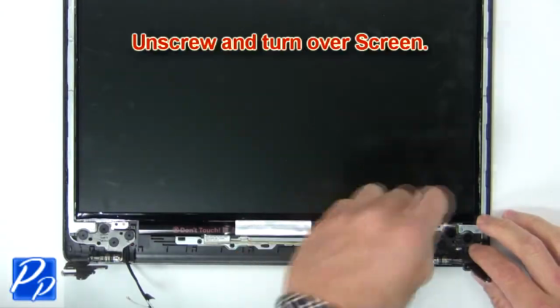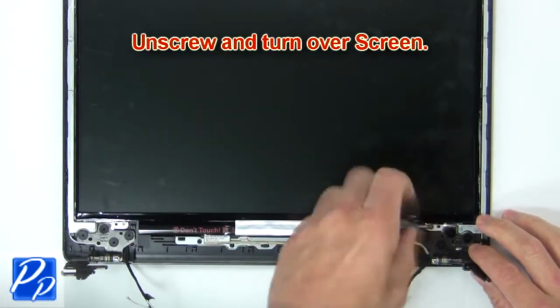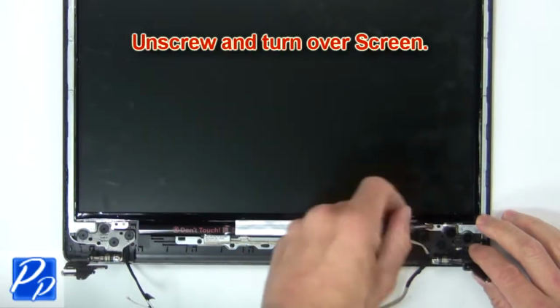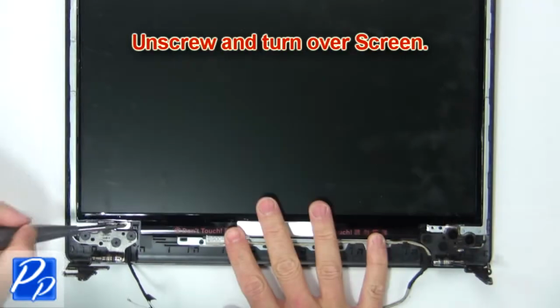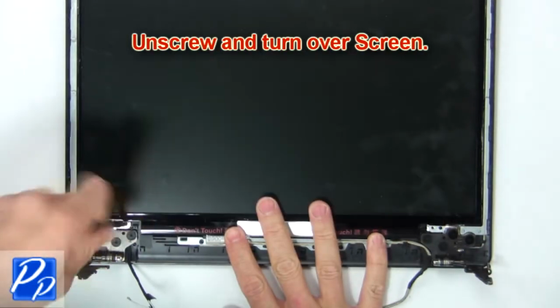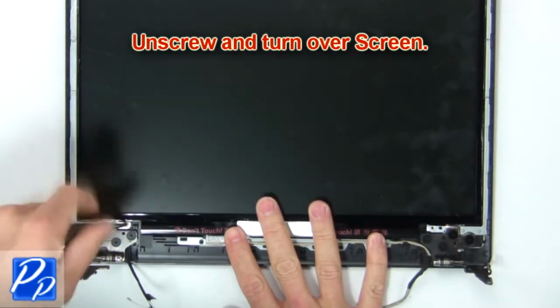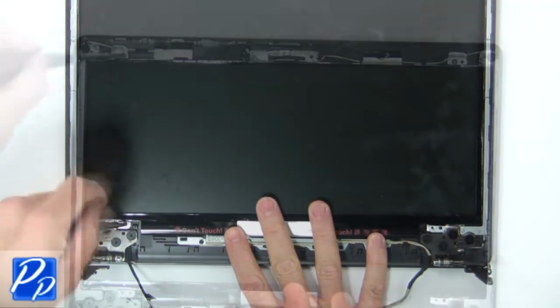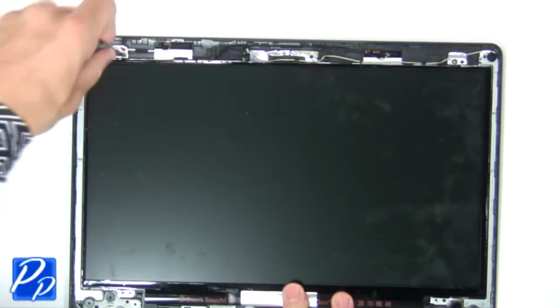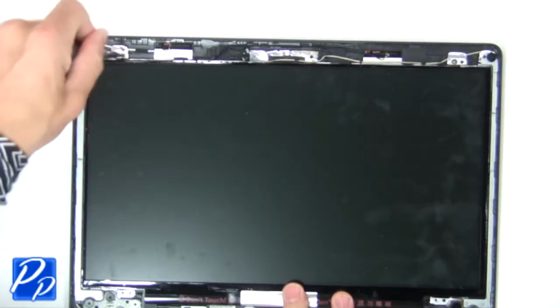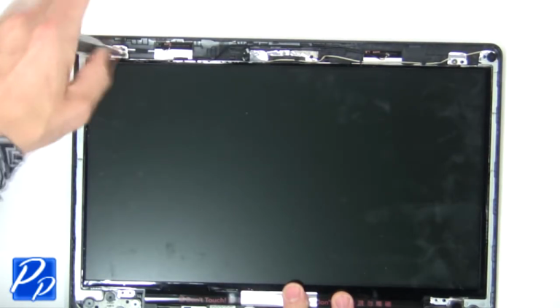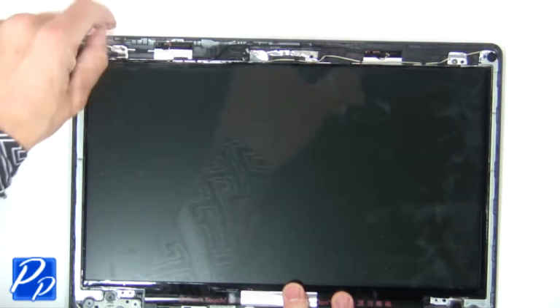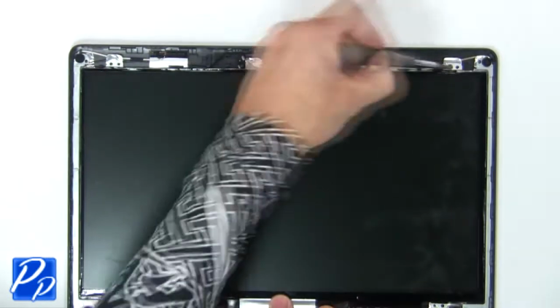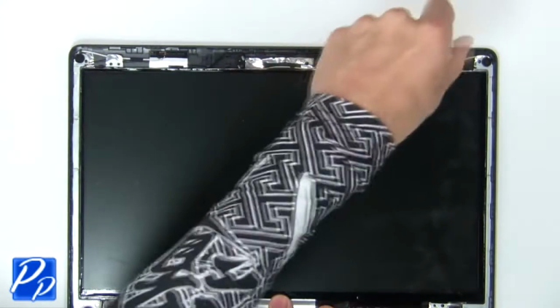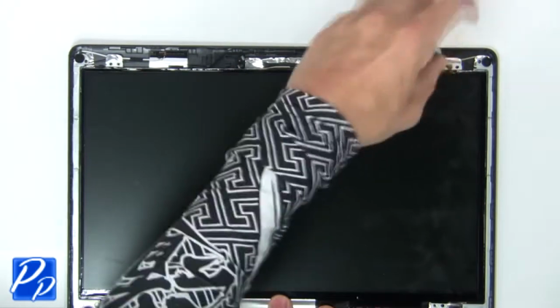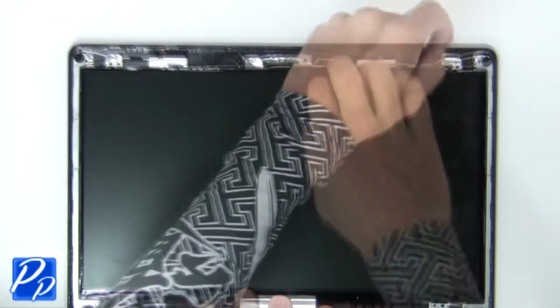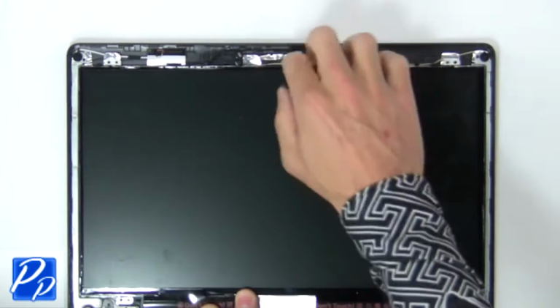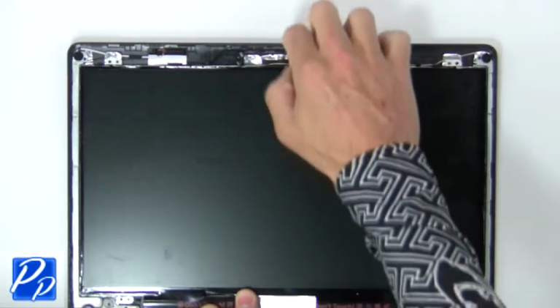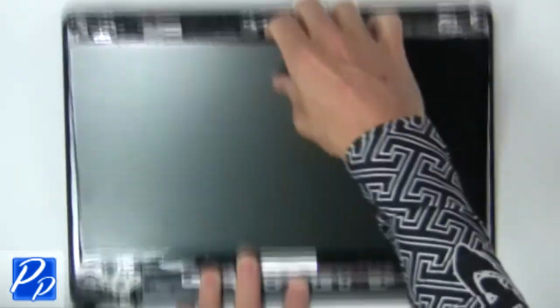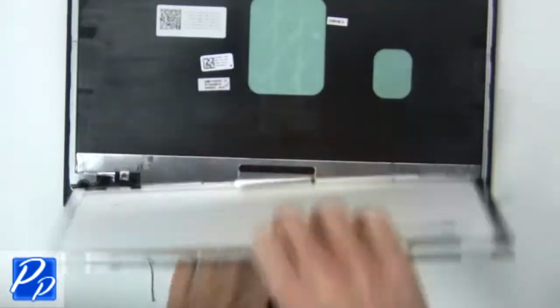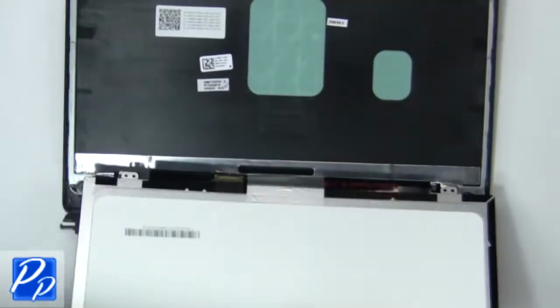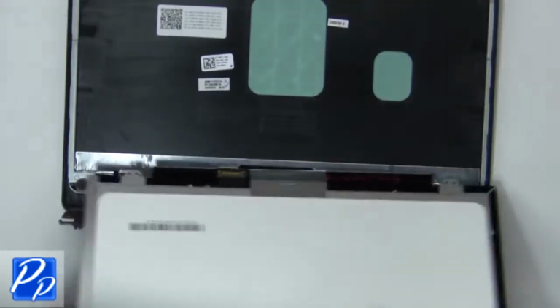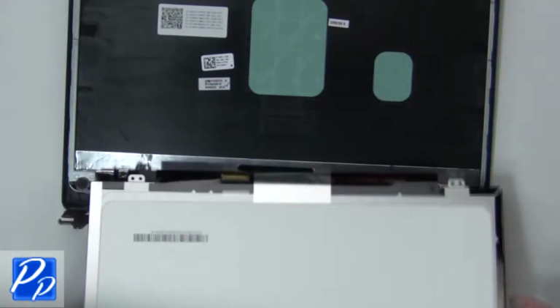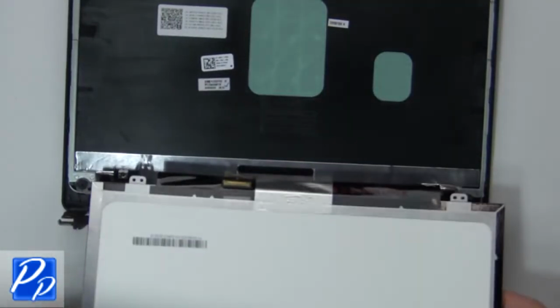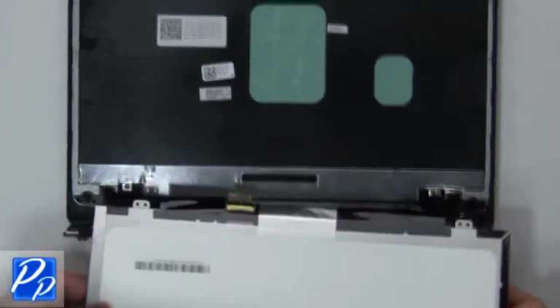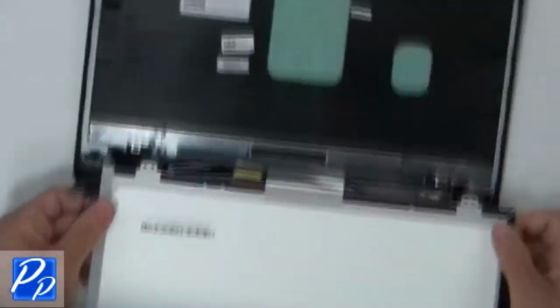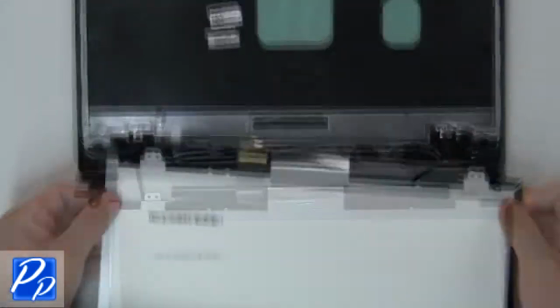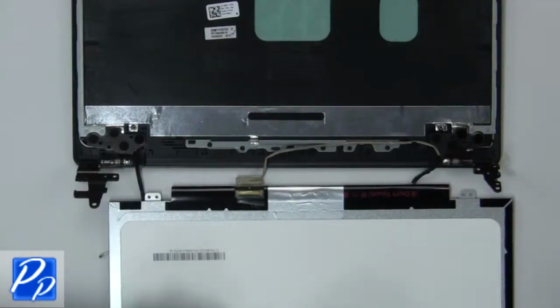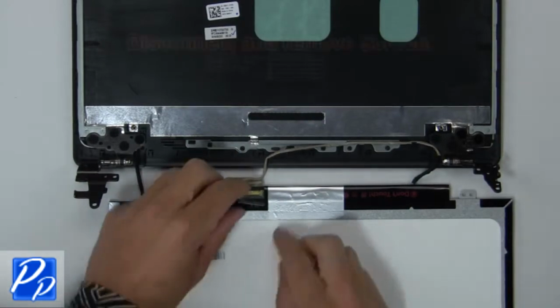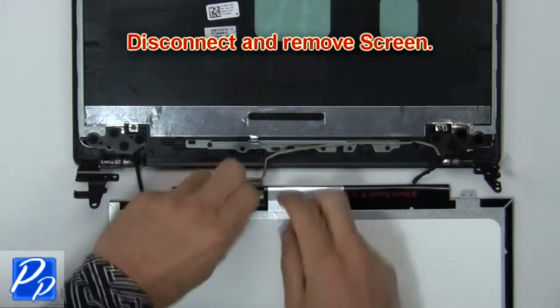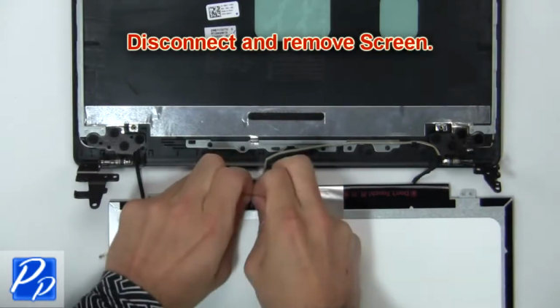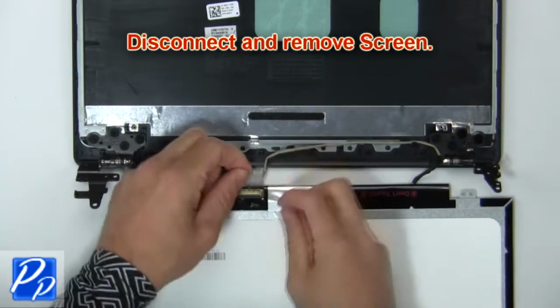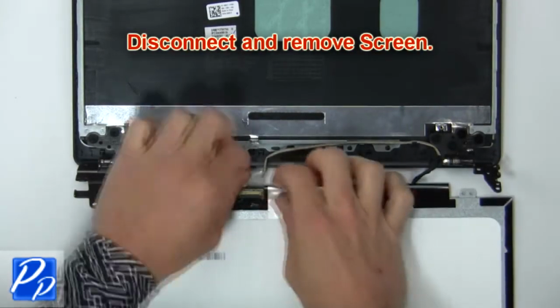Then unscrew and turn over screen. Next disconnect and remove screen.